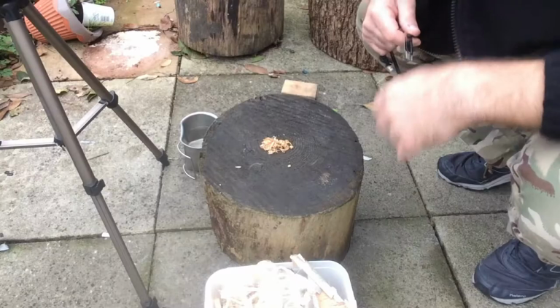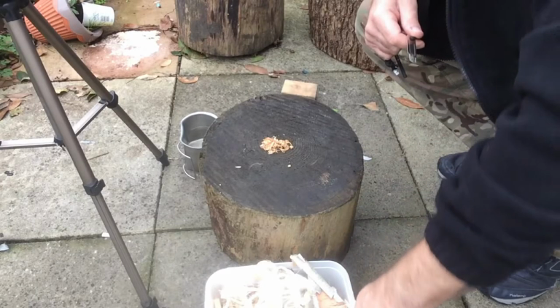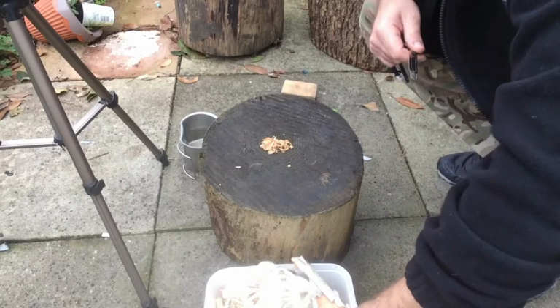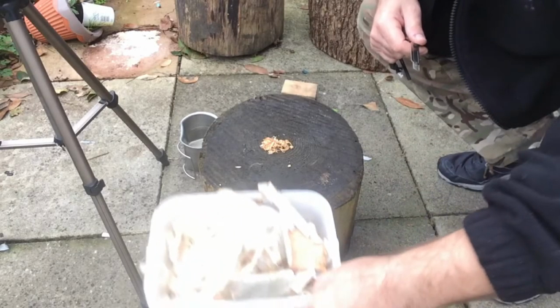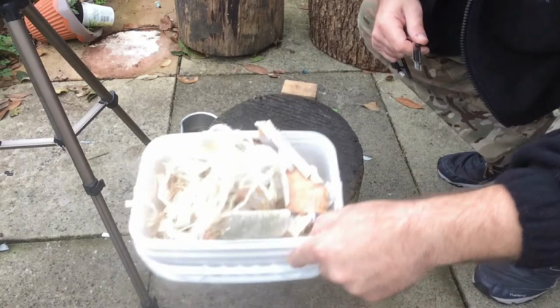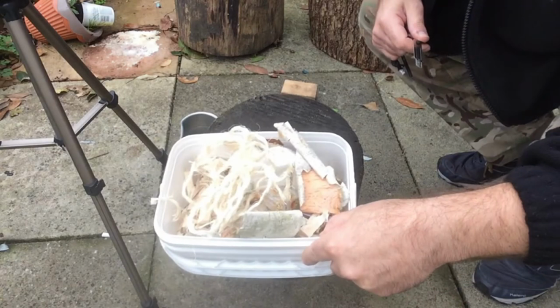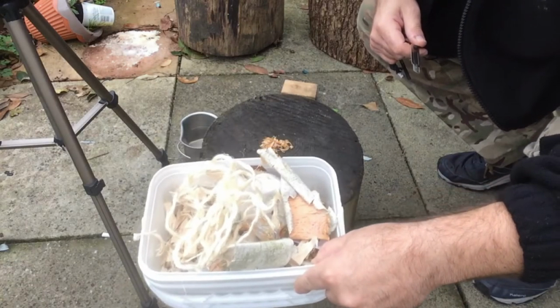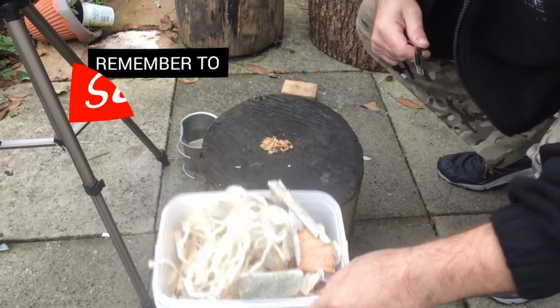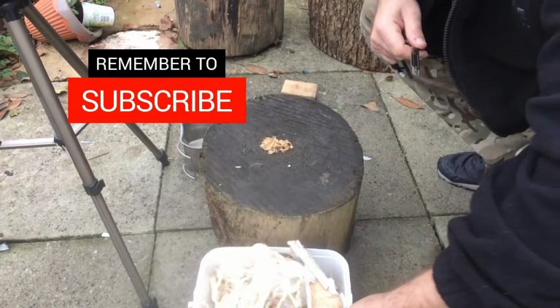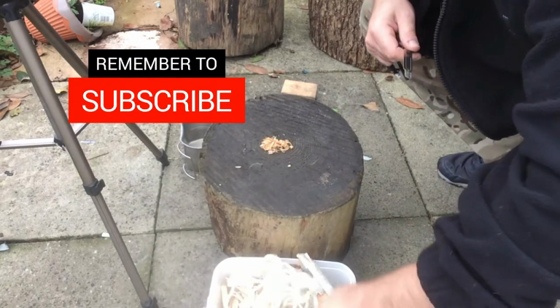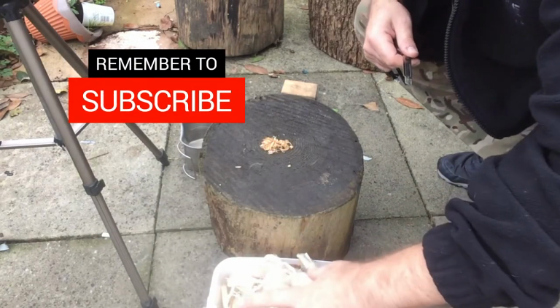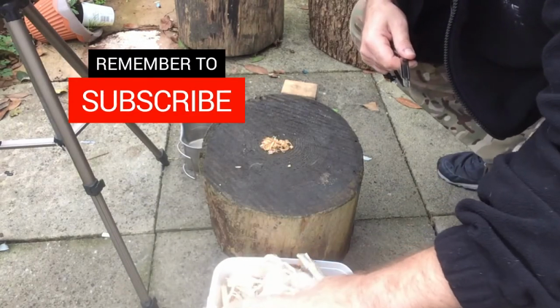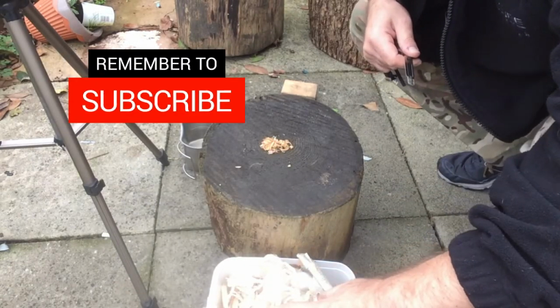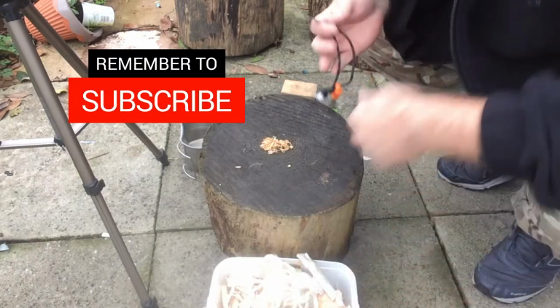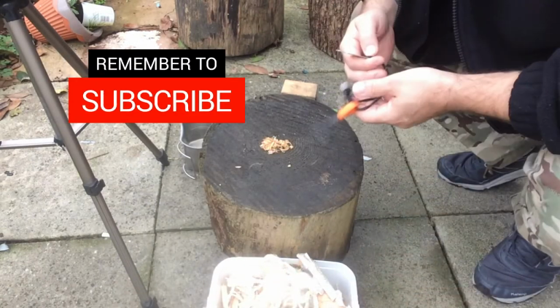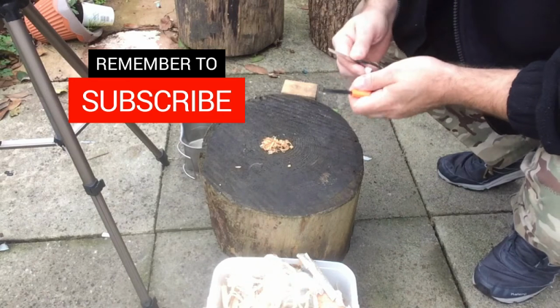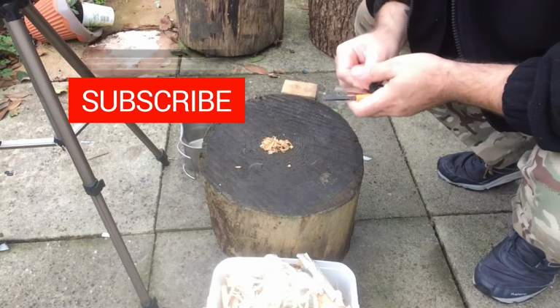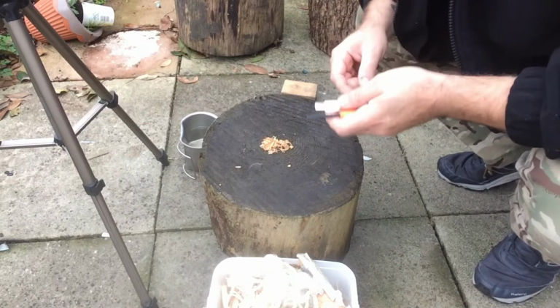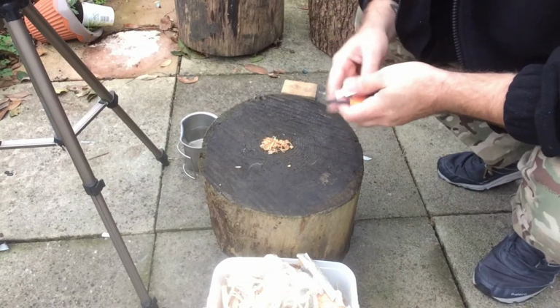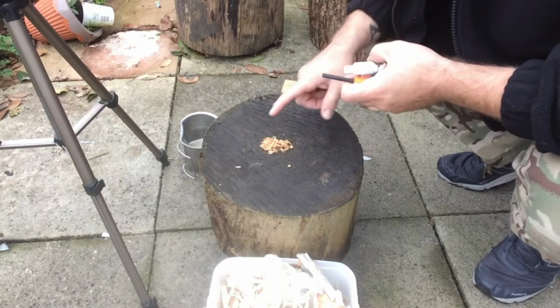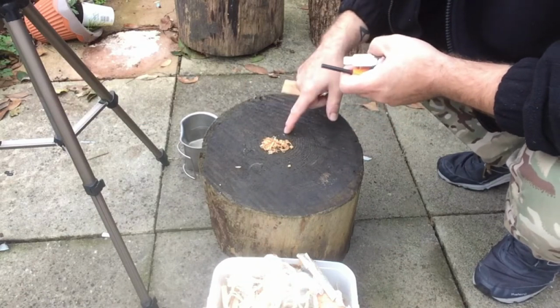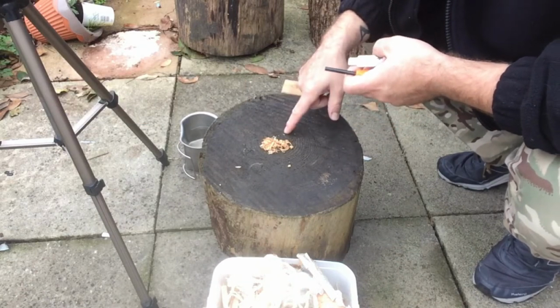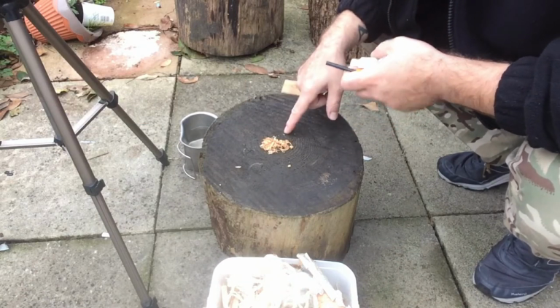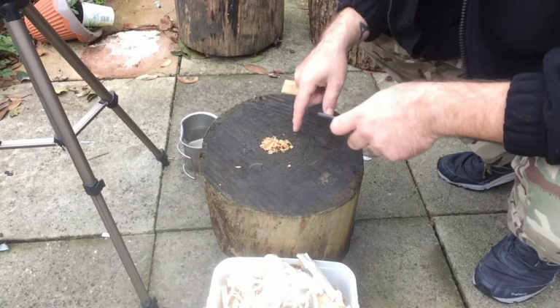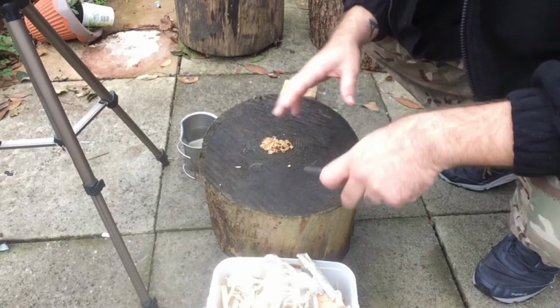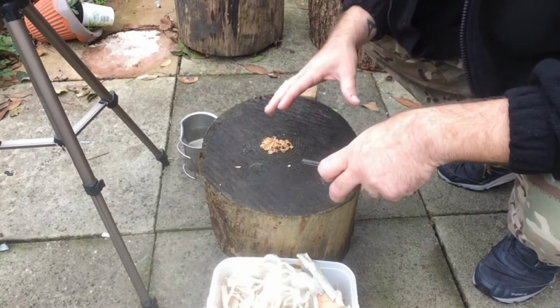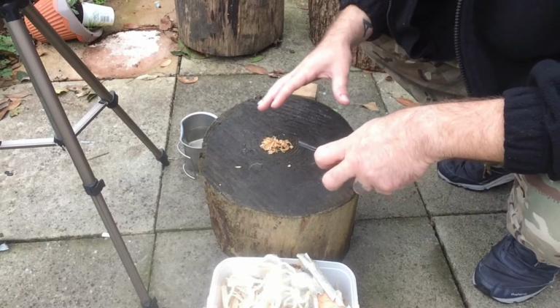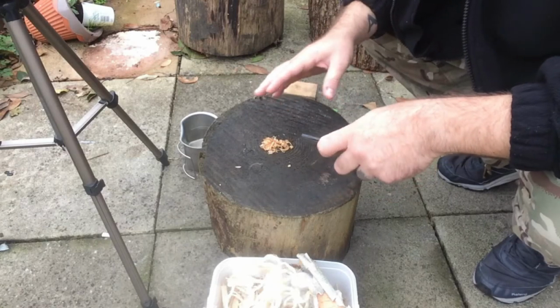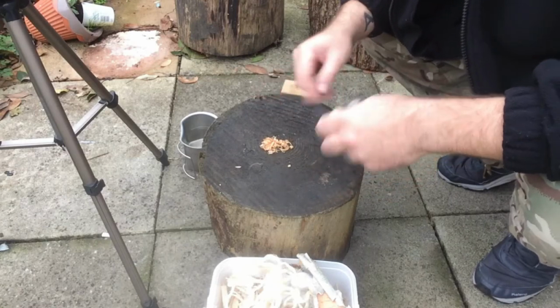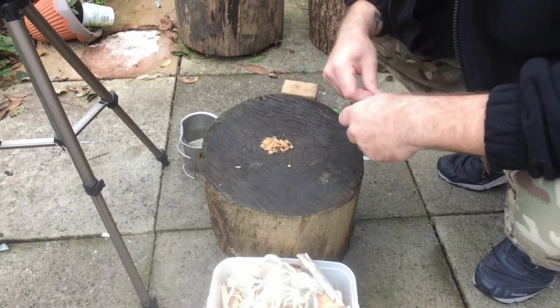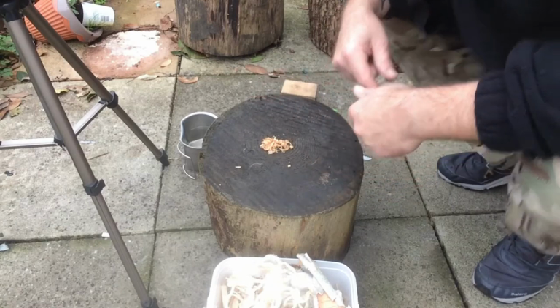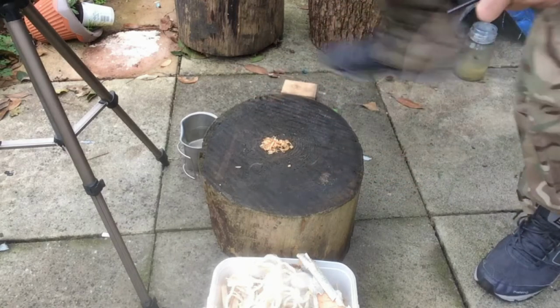I have a few items here you'd commonly use in bushcraft and prepping, or just starting fires in general. I'm going to test out the firesteel on fatwood first, and I'll work my way to the more fibrous stuff. So let's get that started now.